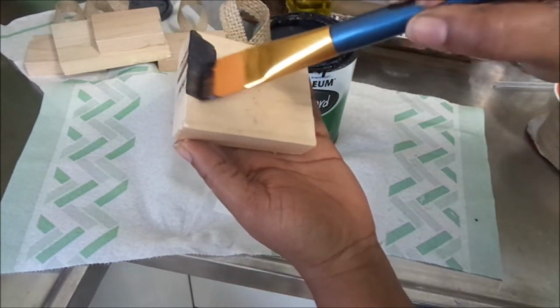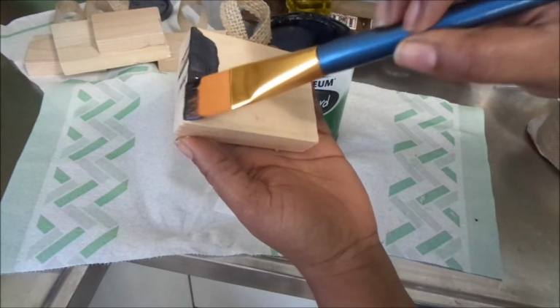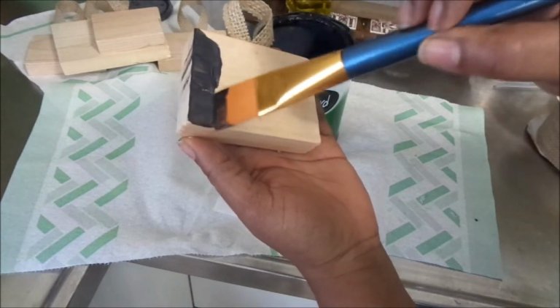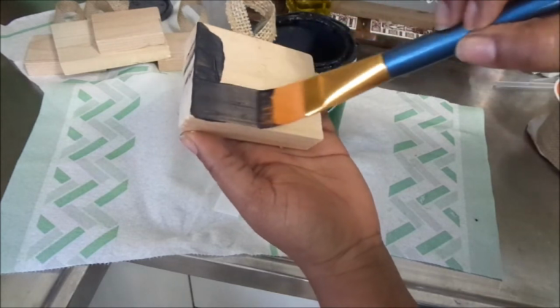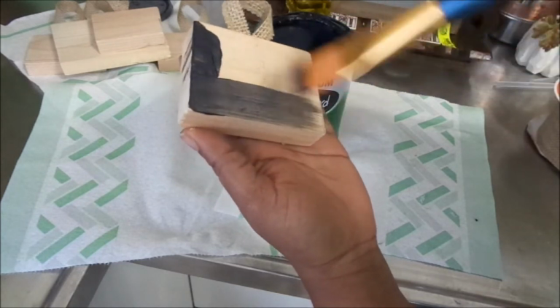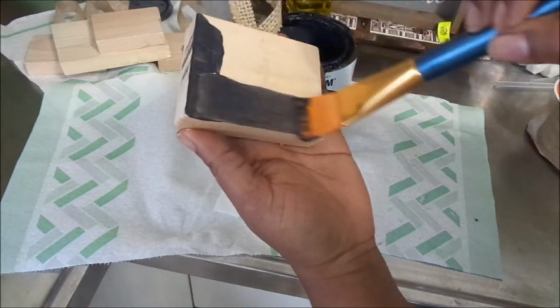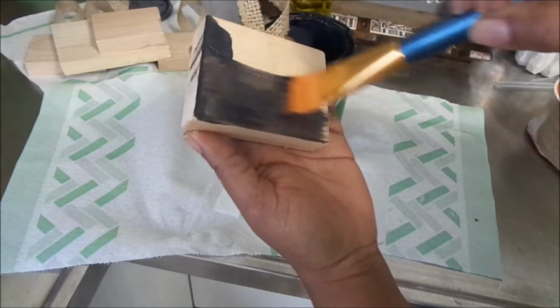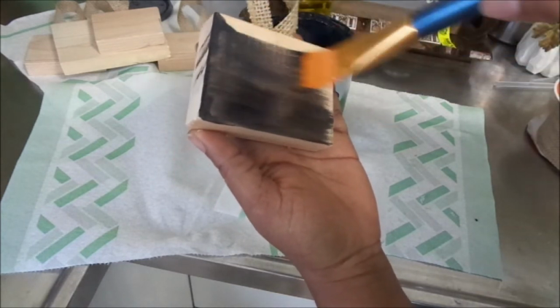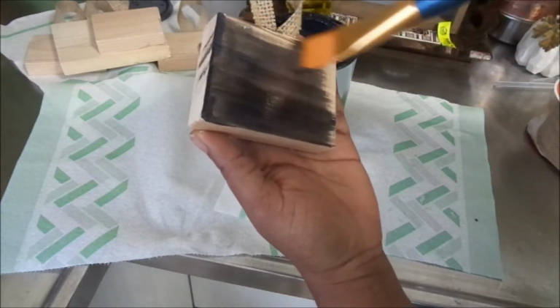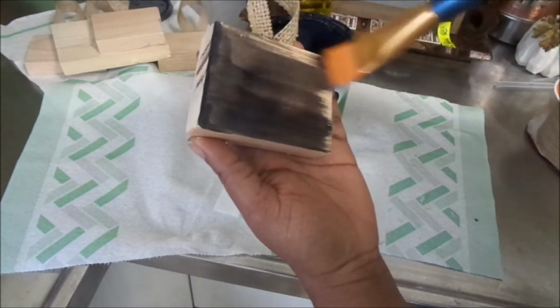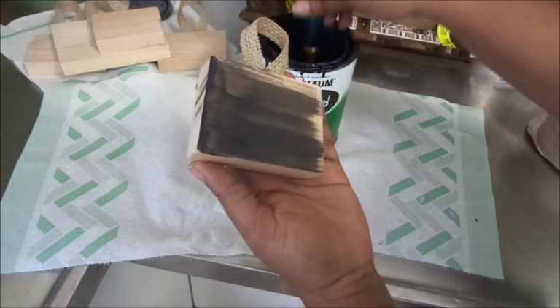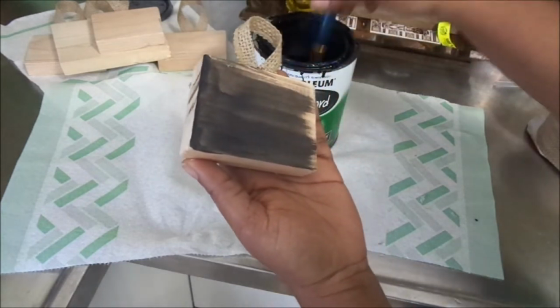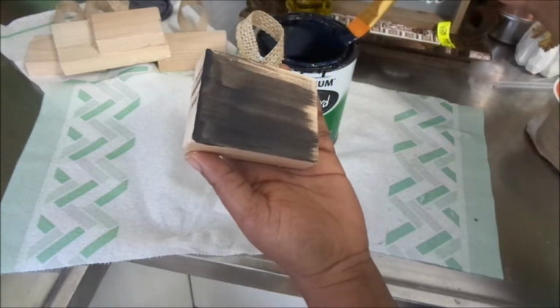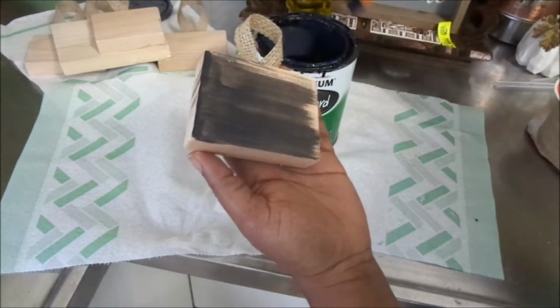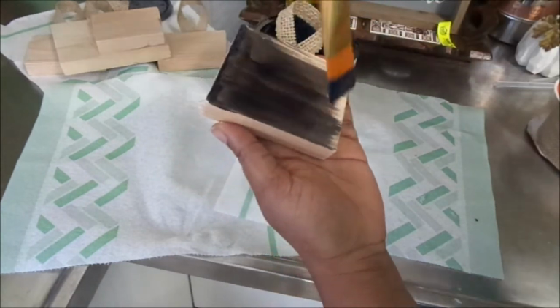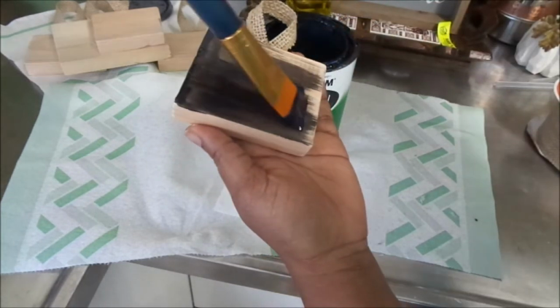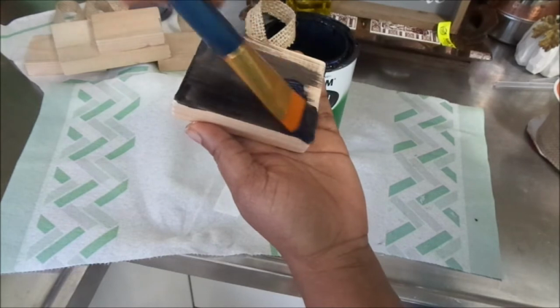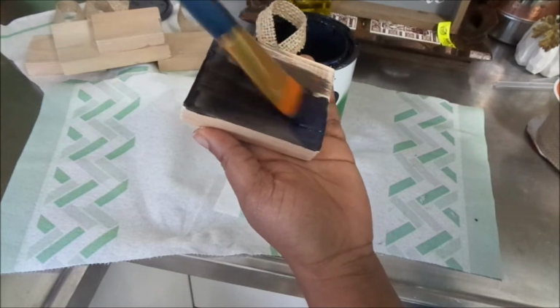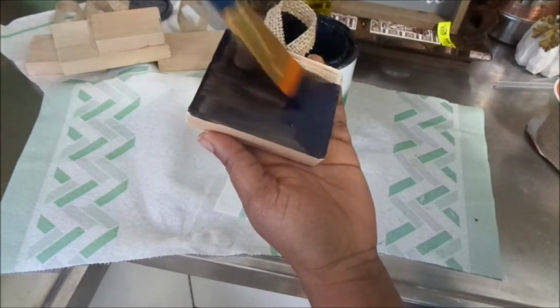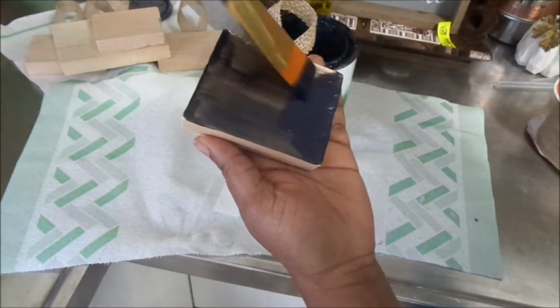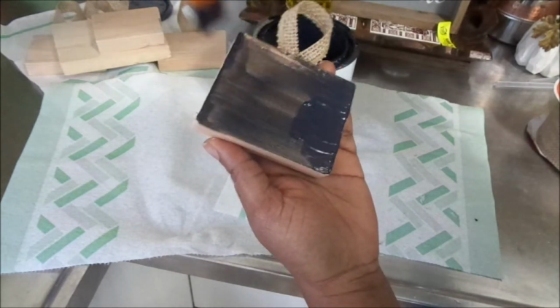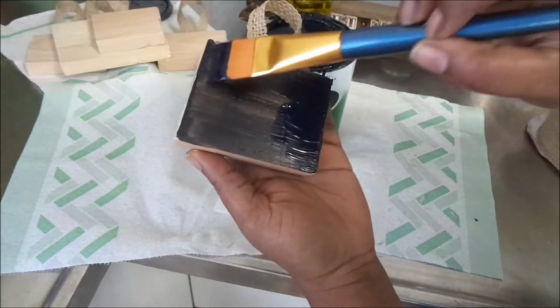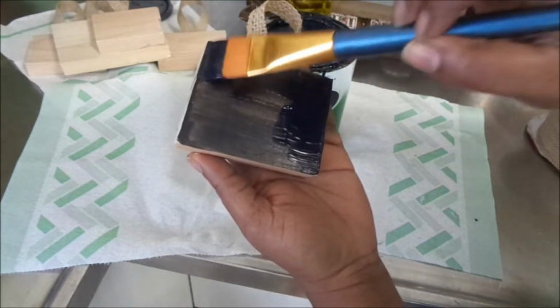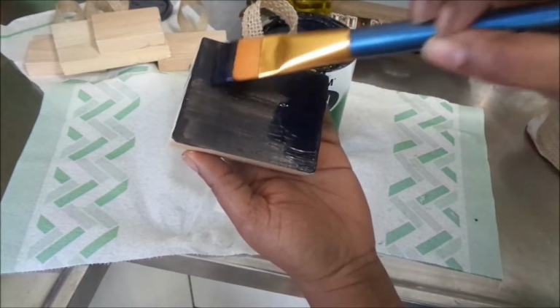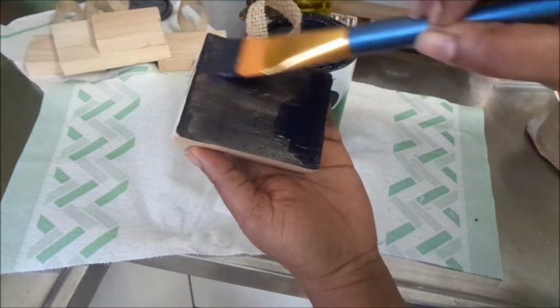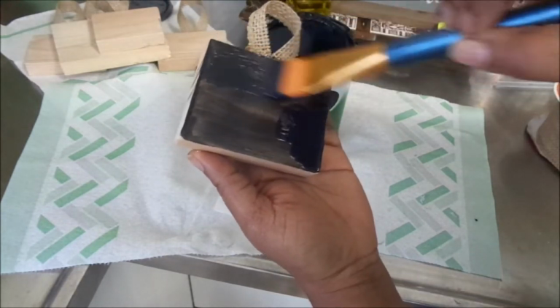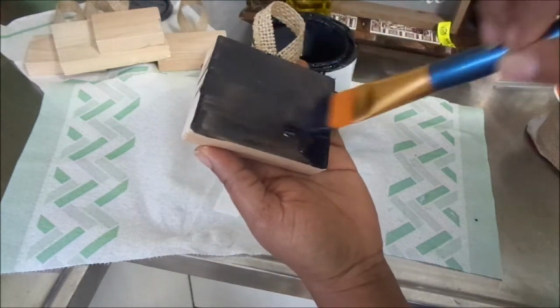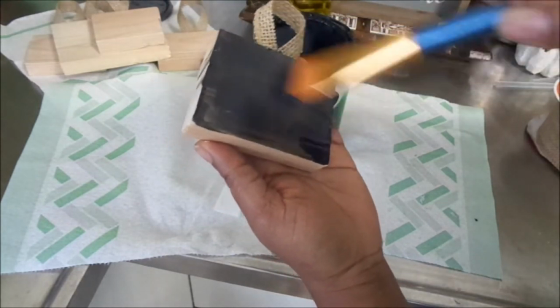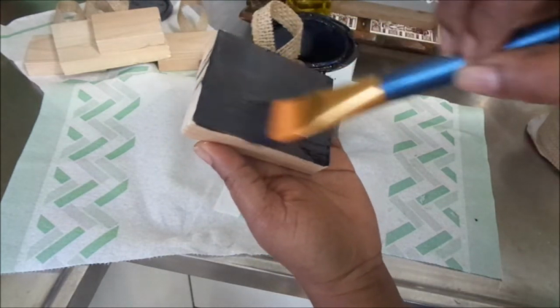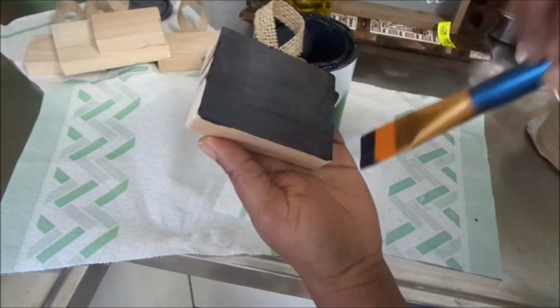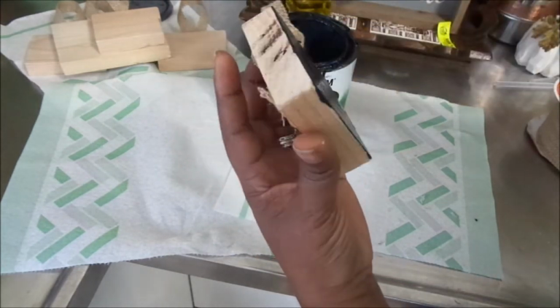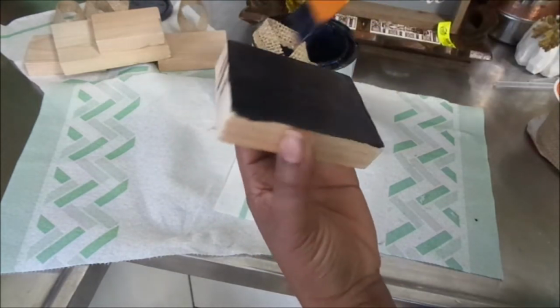By the way, I forgot to tell you guys that this is actually going to be going on my thanksgiving tree, so you will see that at the end of this video. Yeah, let's finish up.